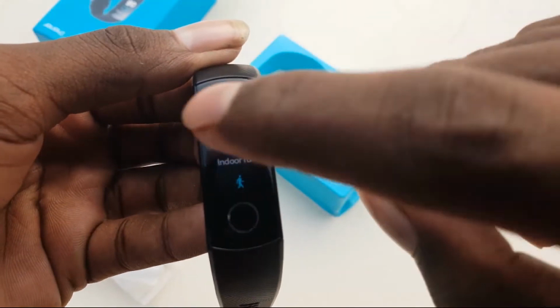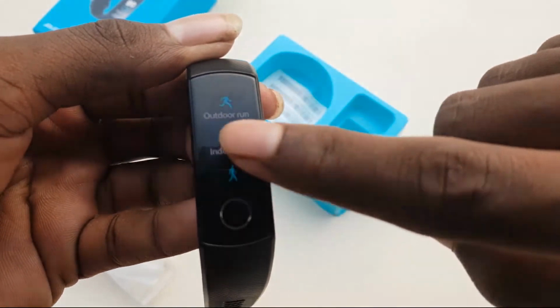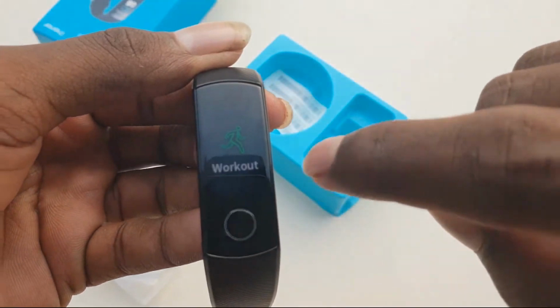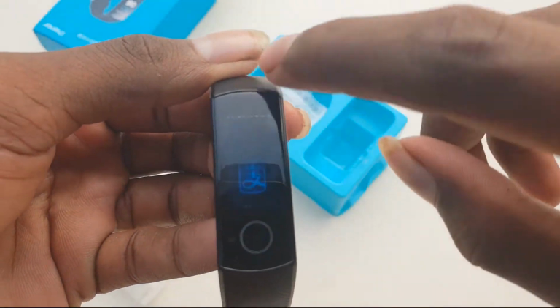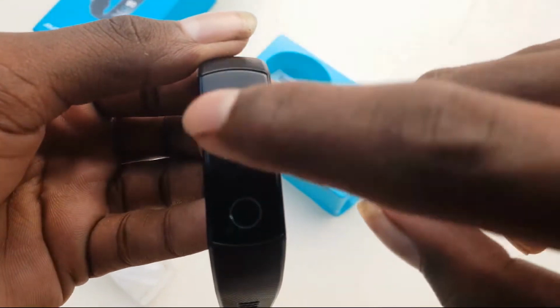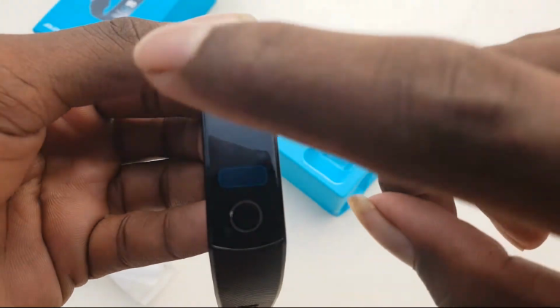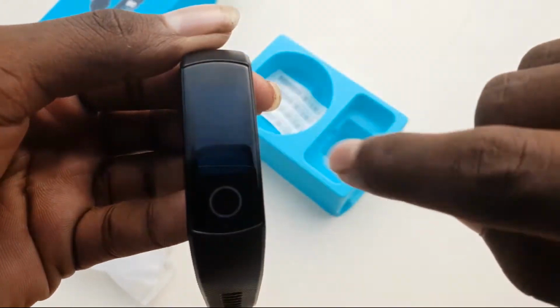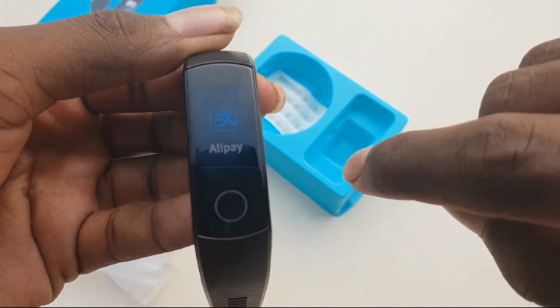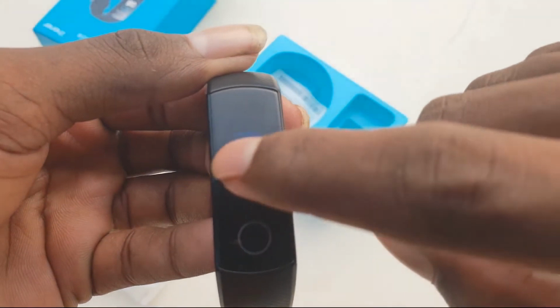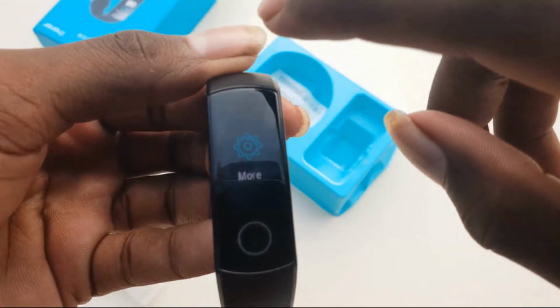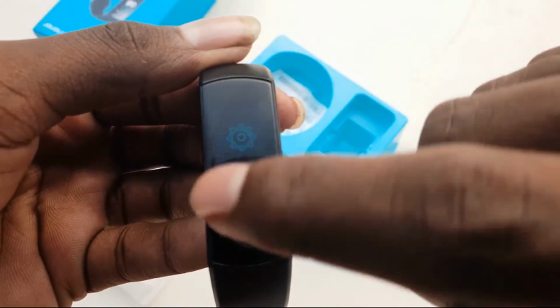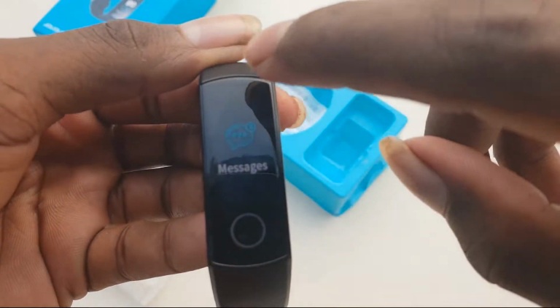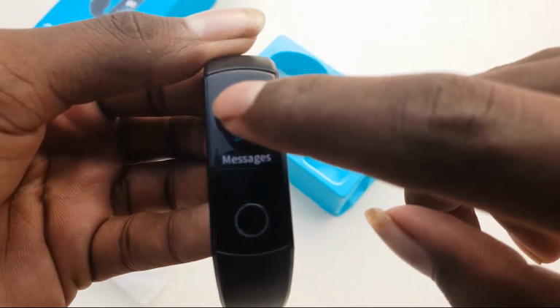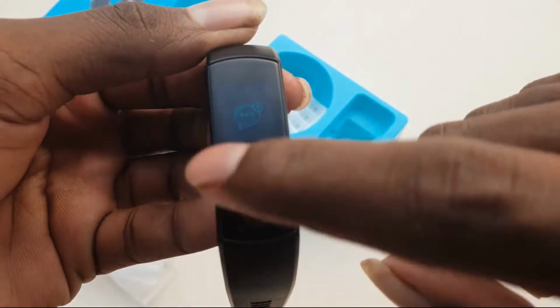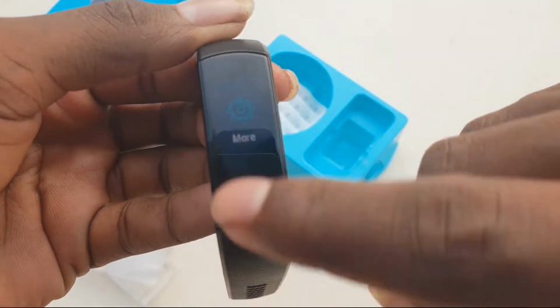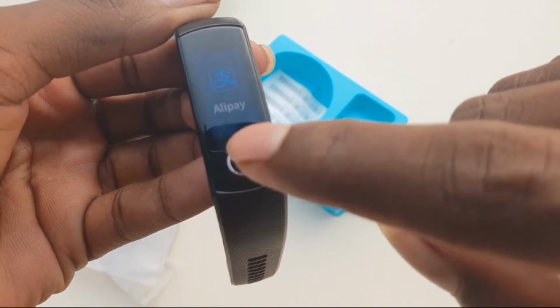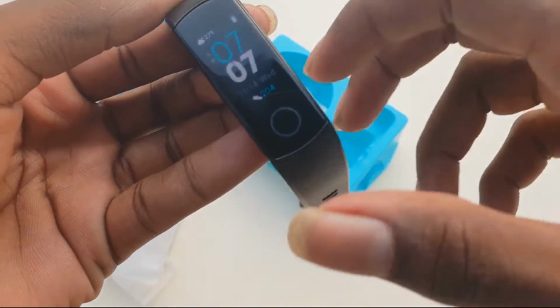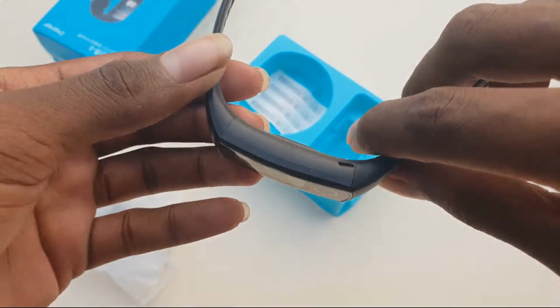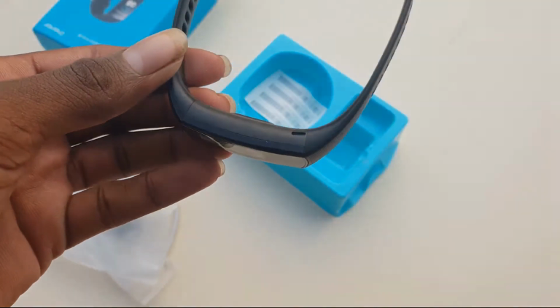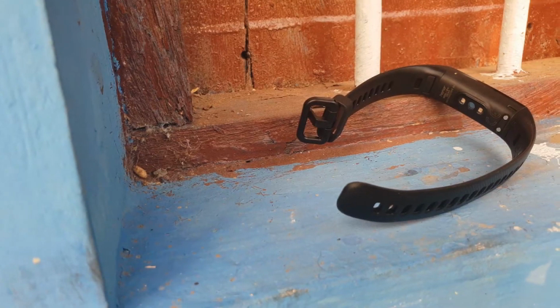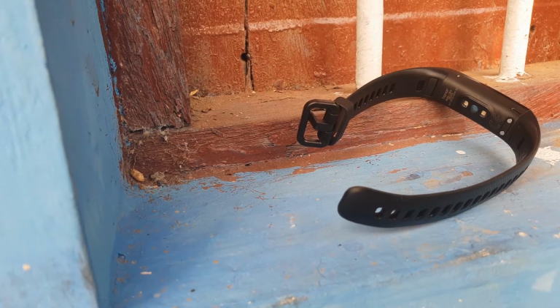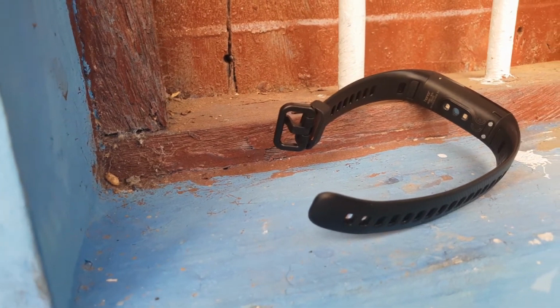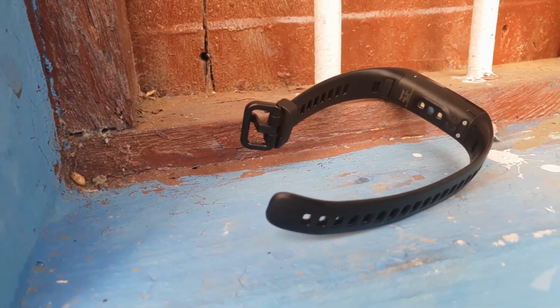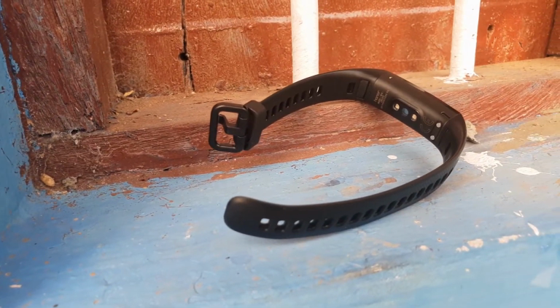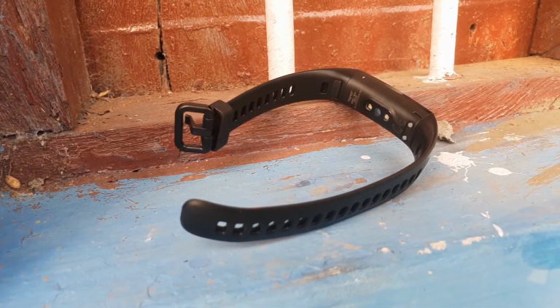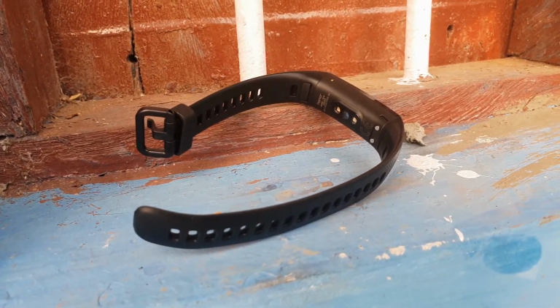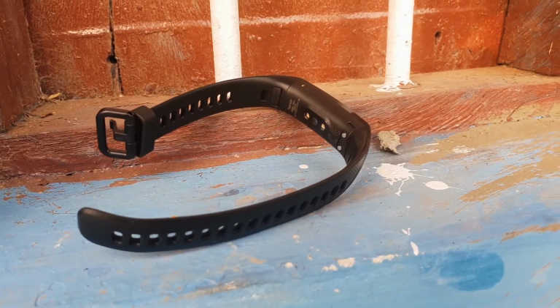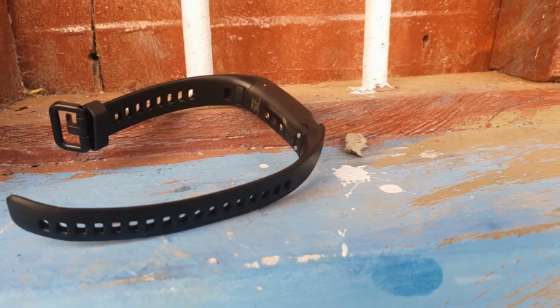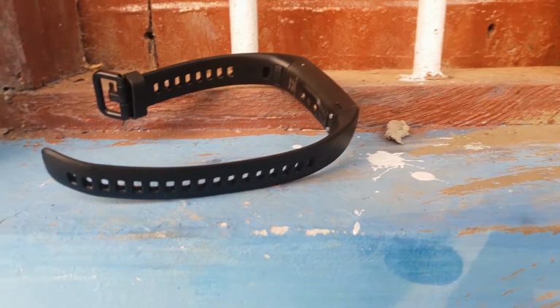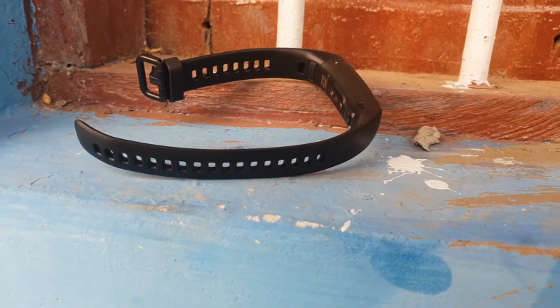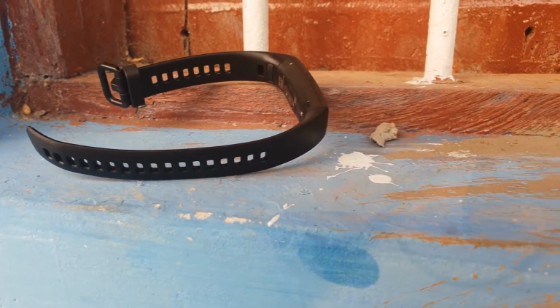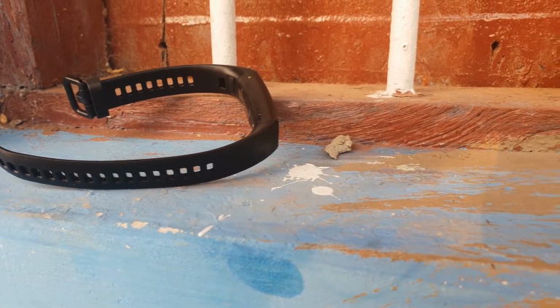HRM heart rate monitor function will give you real-time feedback. Let you know about your heart rate anytime and anywhere. This smart wristband can display the time, date, steps, distance and calories clearly. Let you know your sports data immediately.